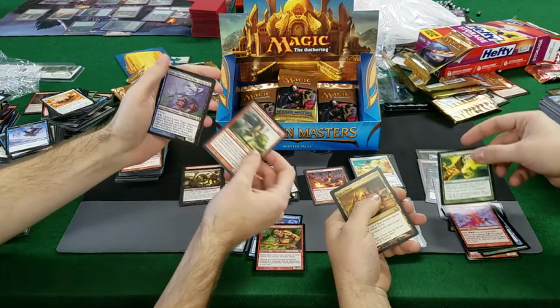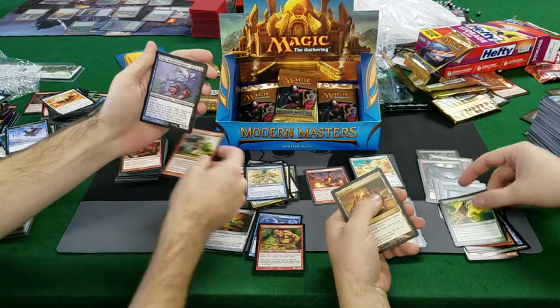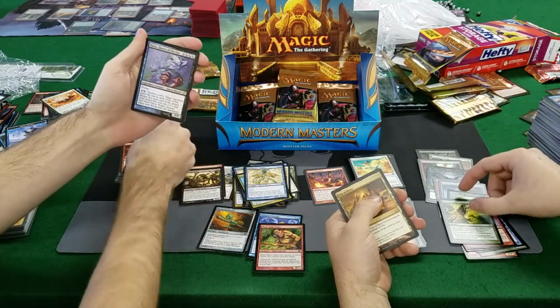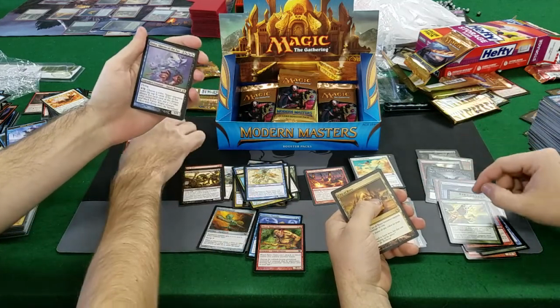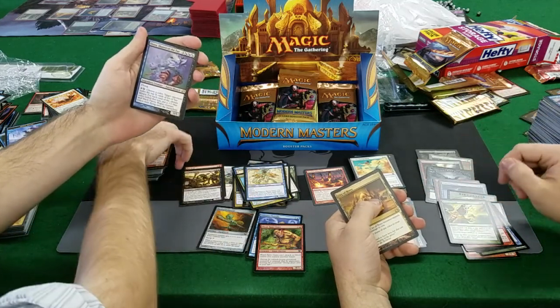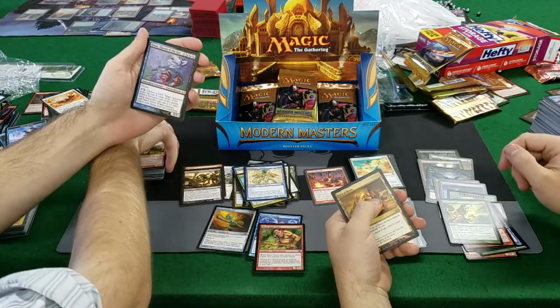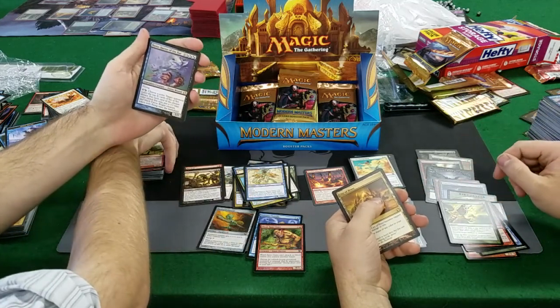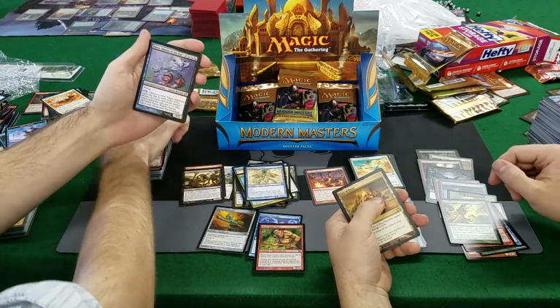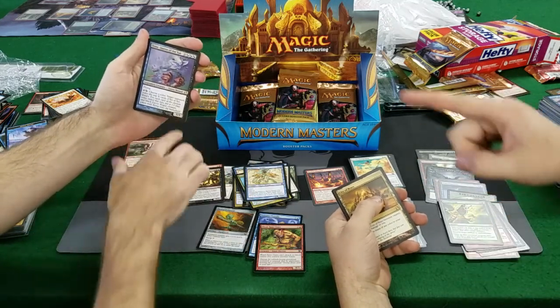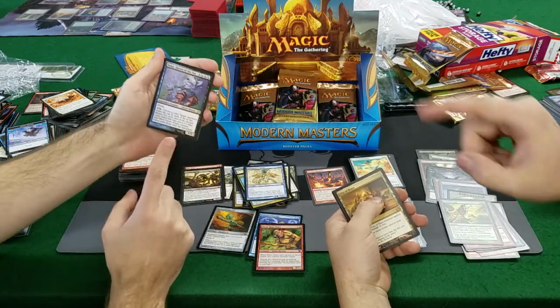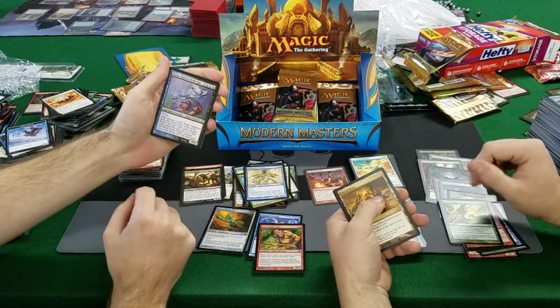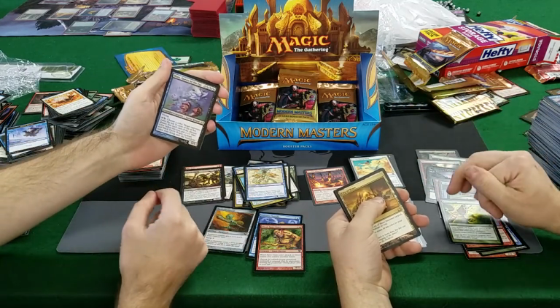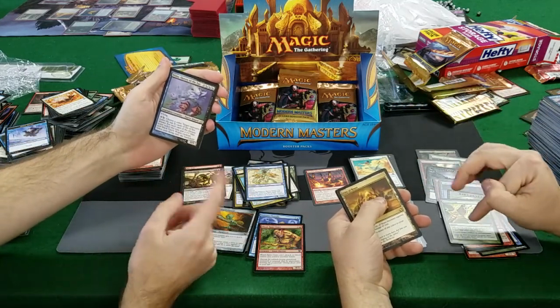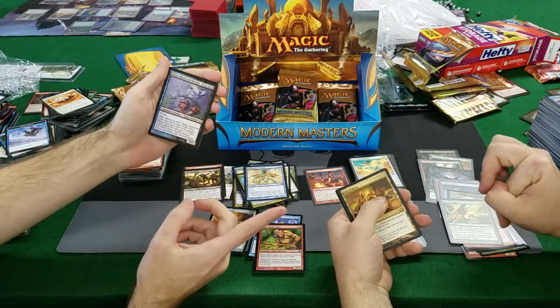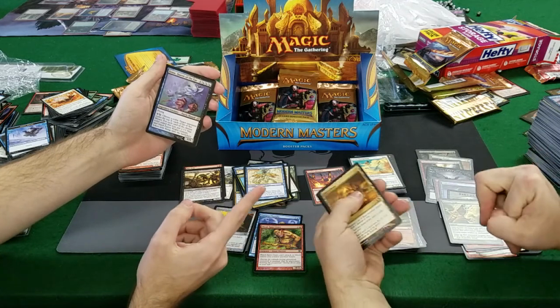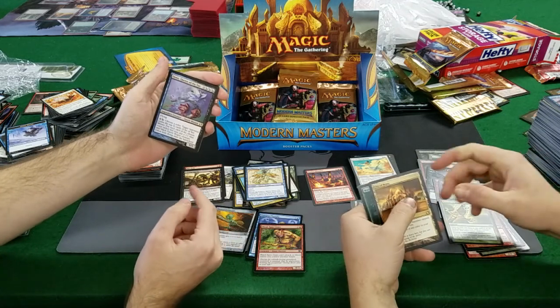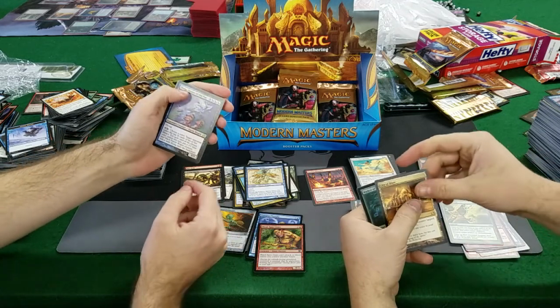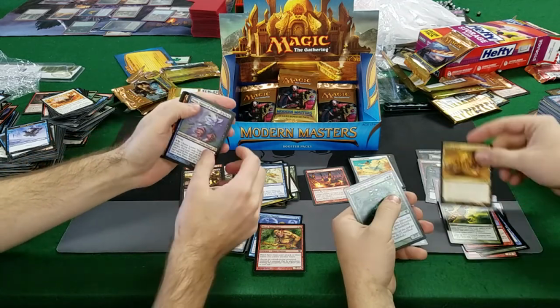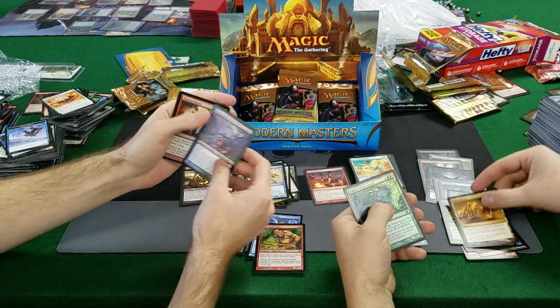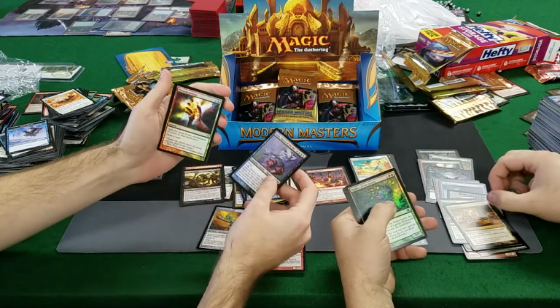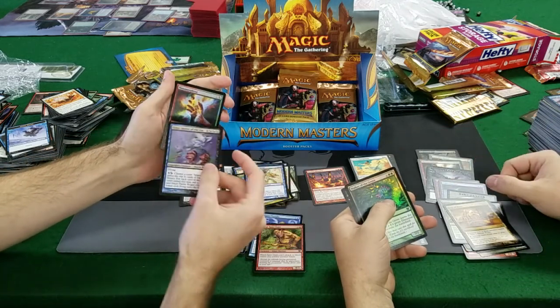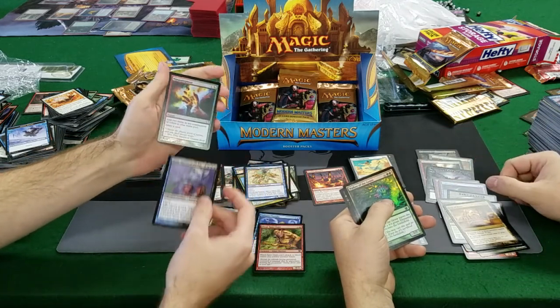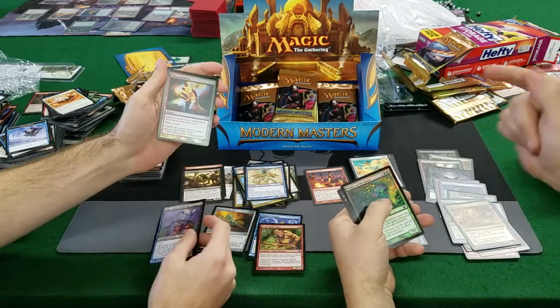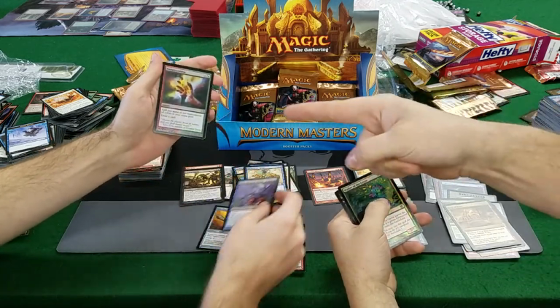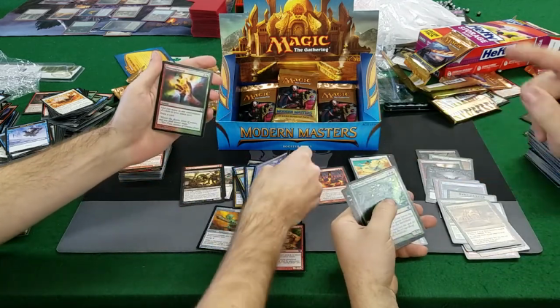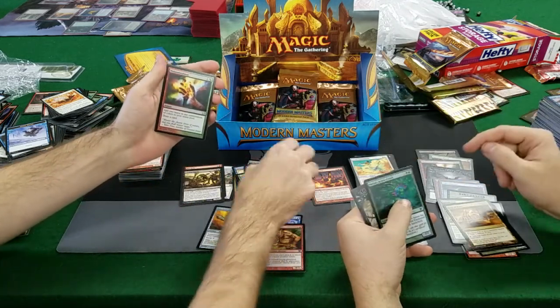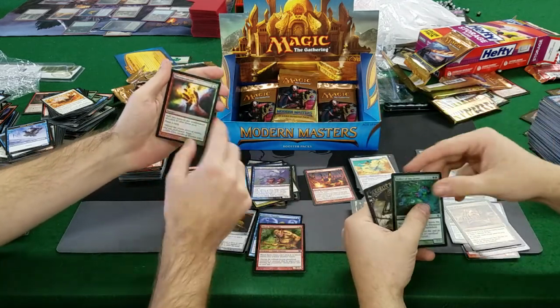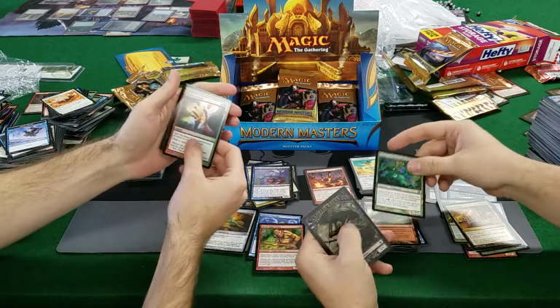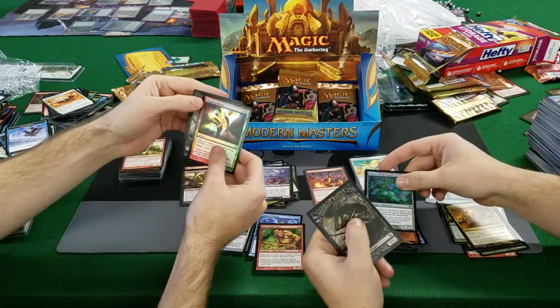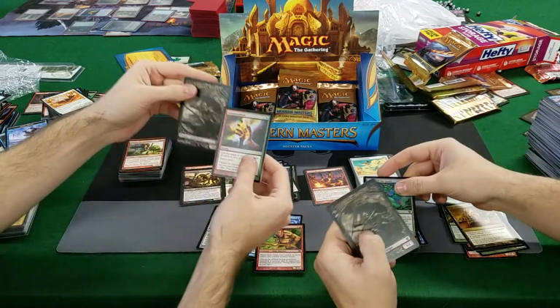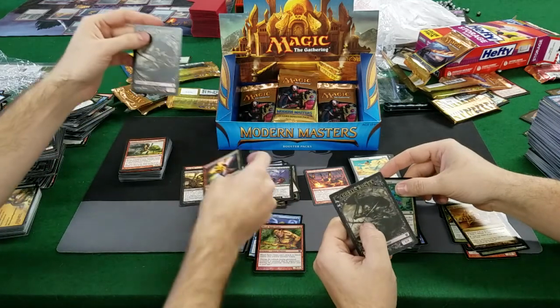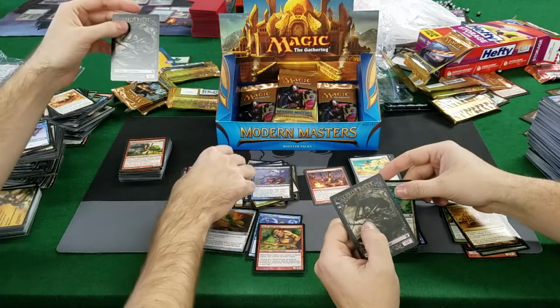Desperate Ritual, Shrapnel Blast — $2, nice! Grim Grudge, Thundercloud Shaman — $2. City of Brass, Oona Queen of the Fae — Oona Queen of the Fae is worth a few. City of Brass is good too. Manamorphose foil! There you go — another $15 card. Good.